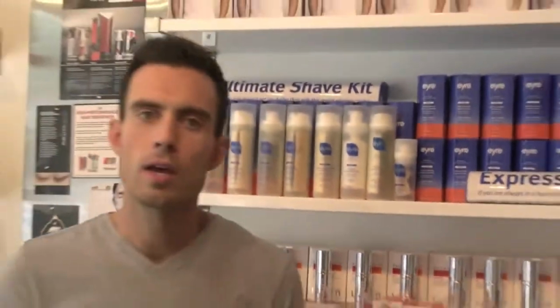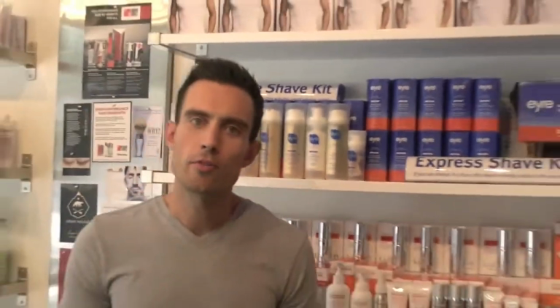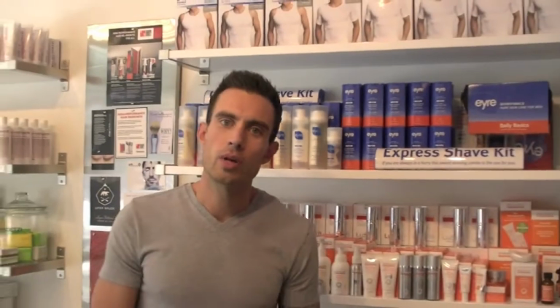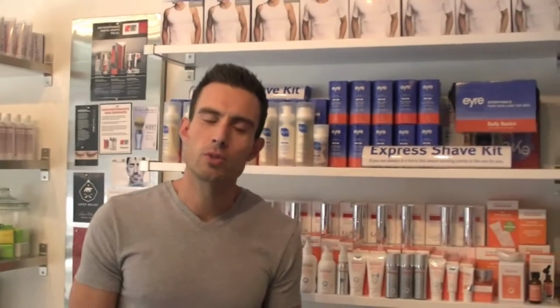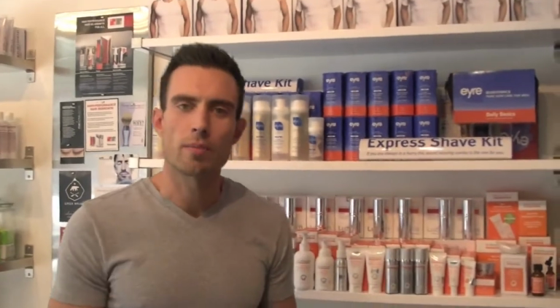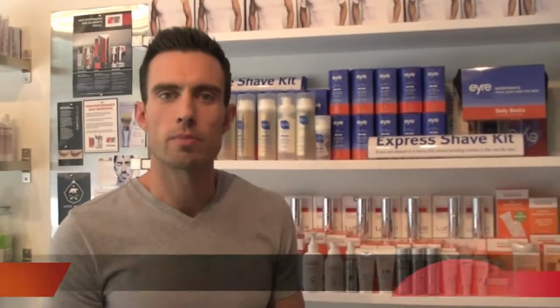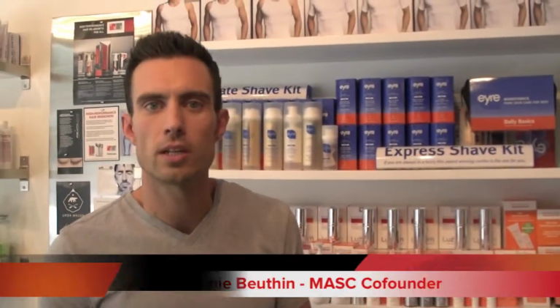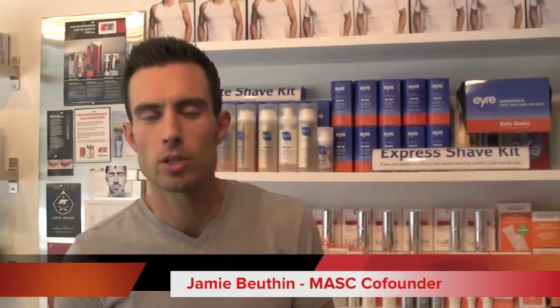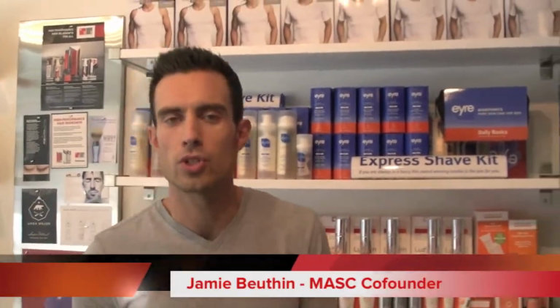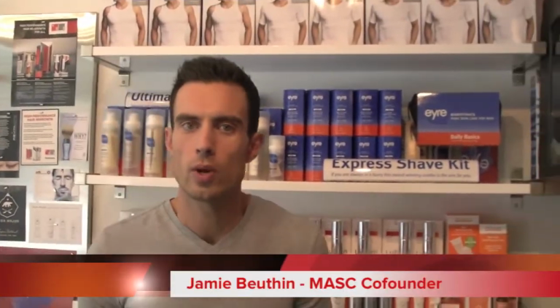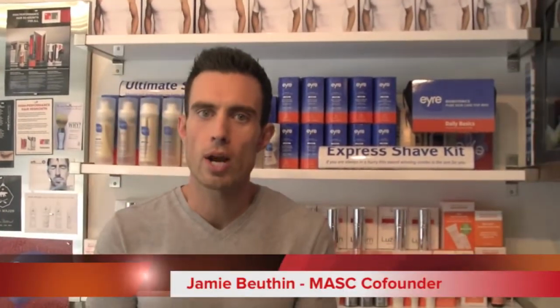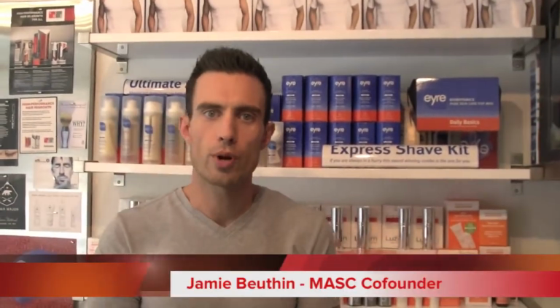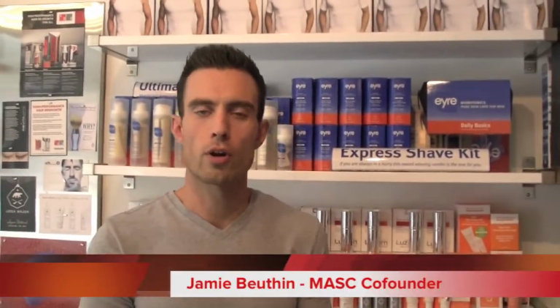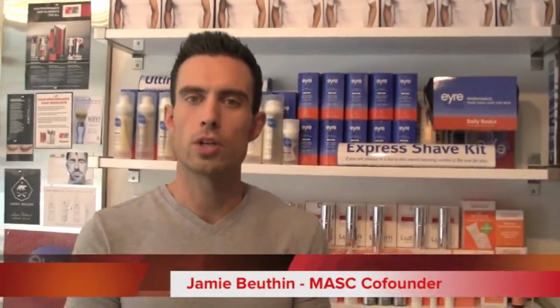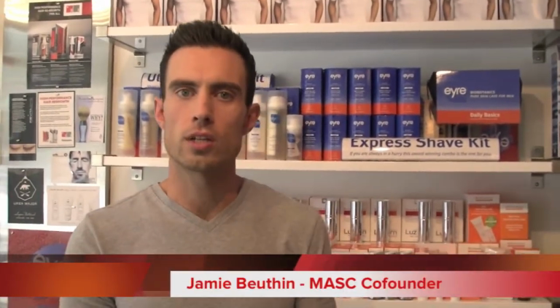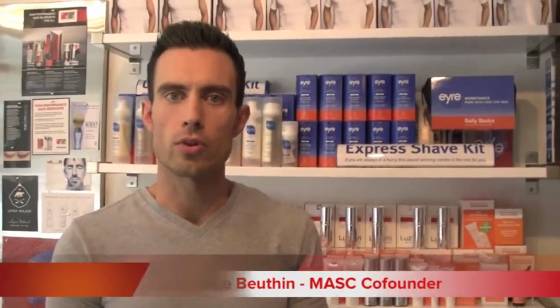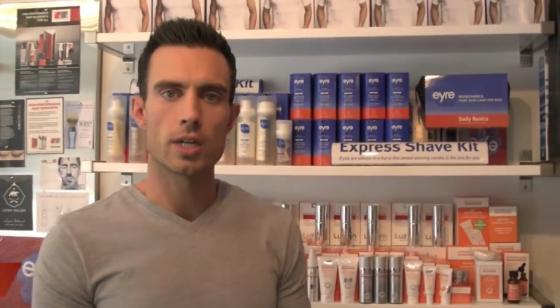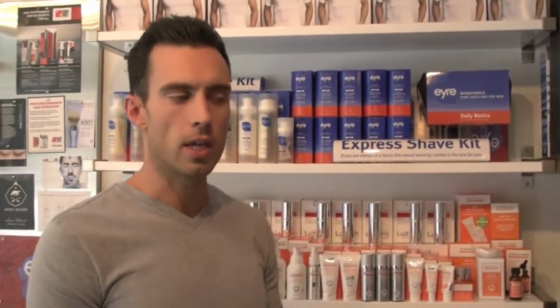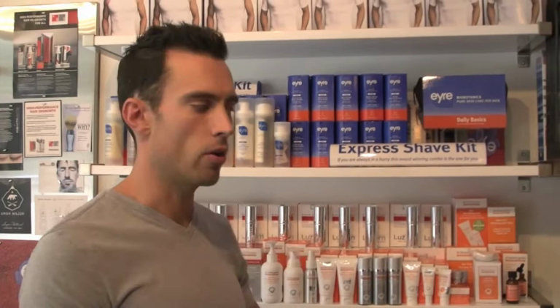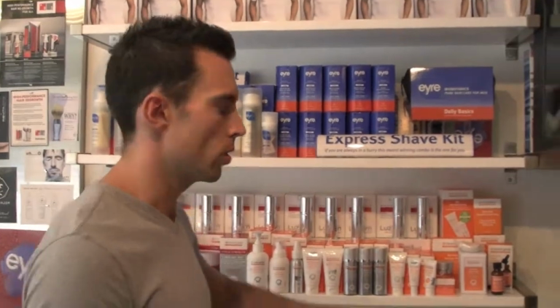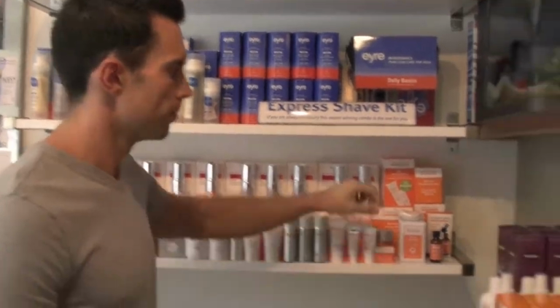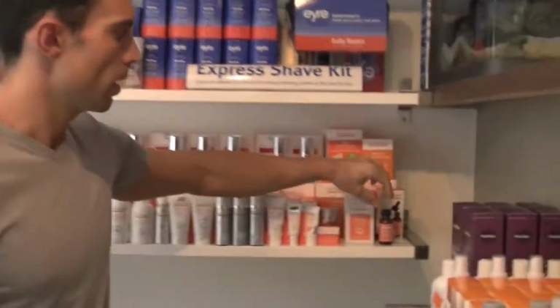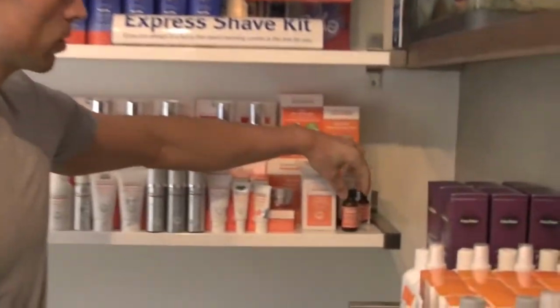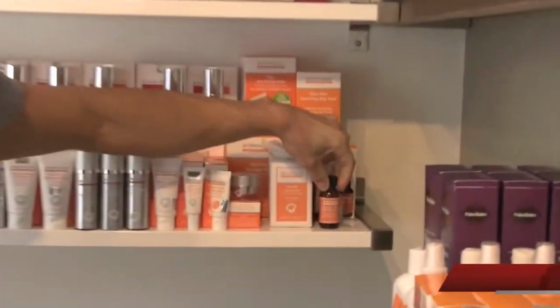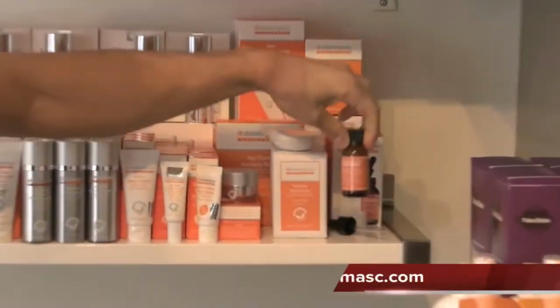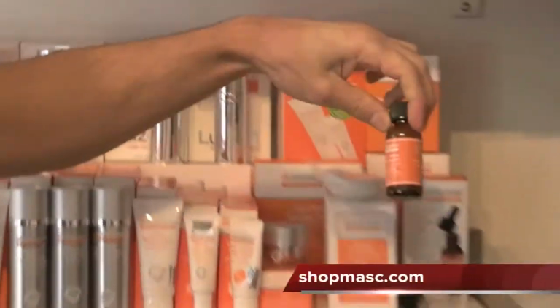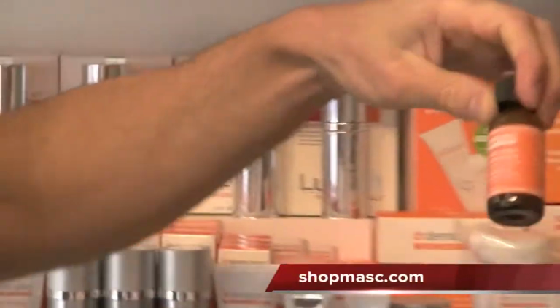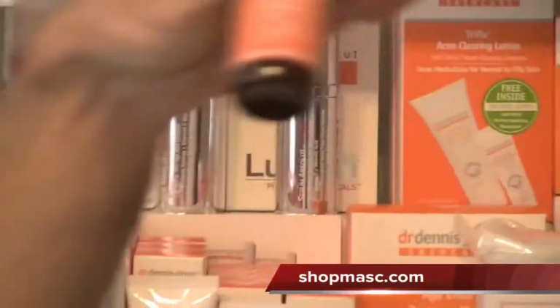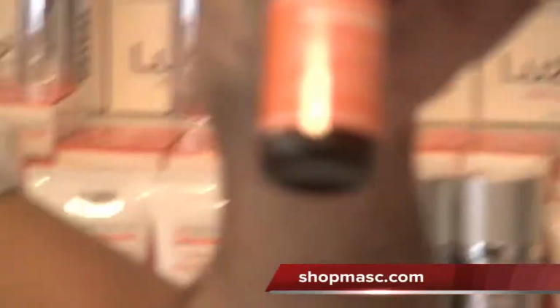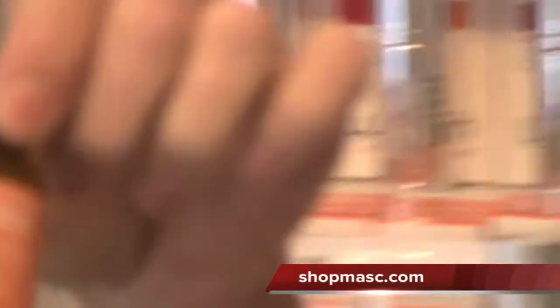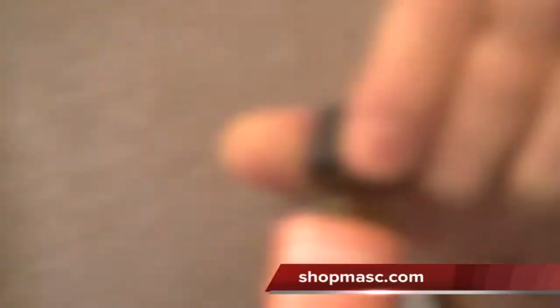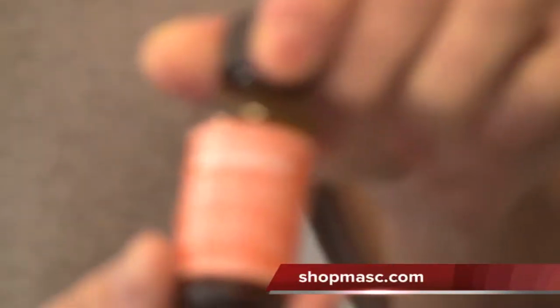Hey everybody, welcome to another Mass Minute. Today I'm going to show you a brand new product from Dr. Dennis Gross Skincare in New York. It's called Ferulic Acid and Retinol Brightening Solution.